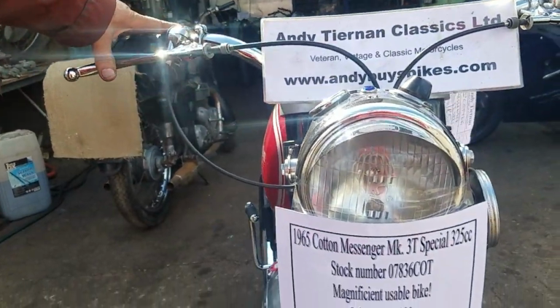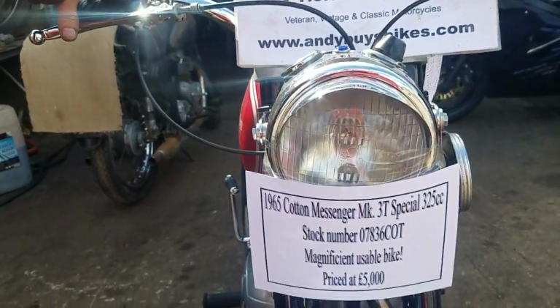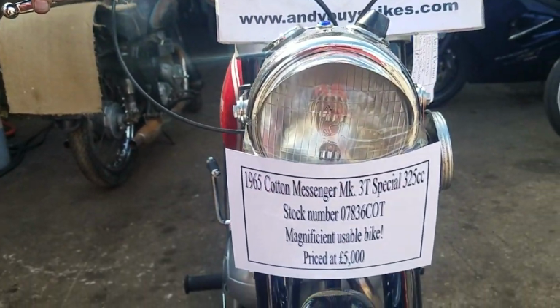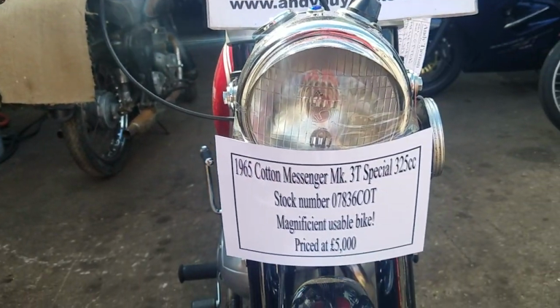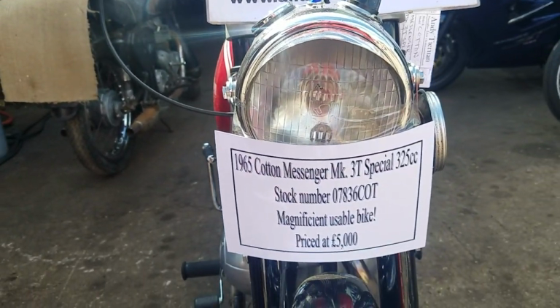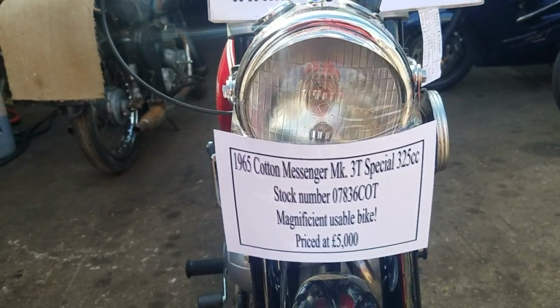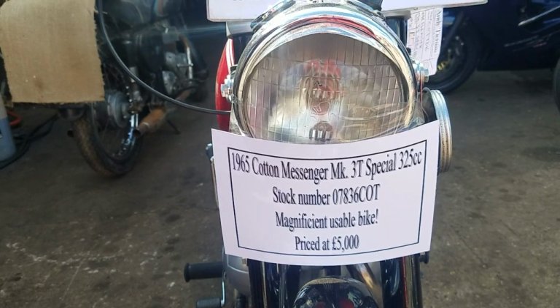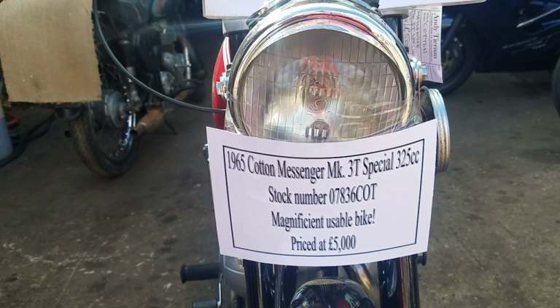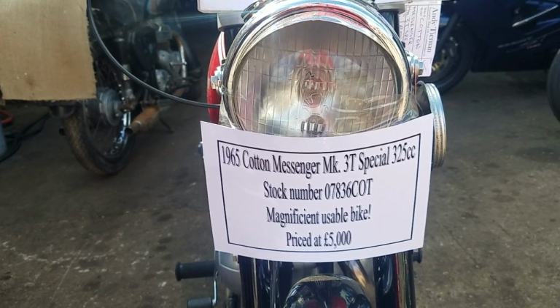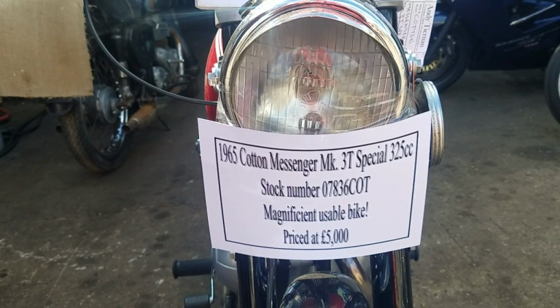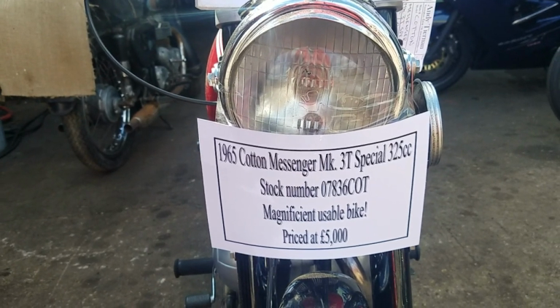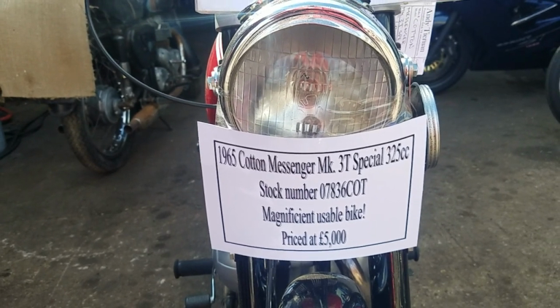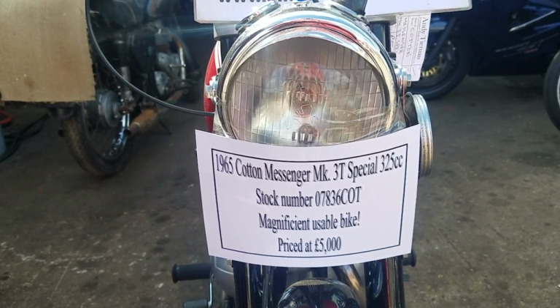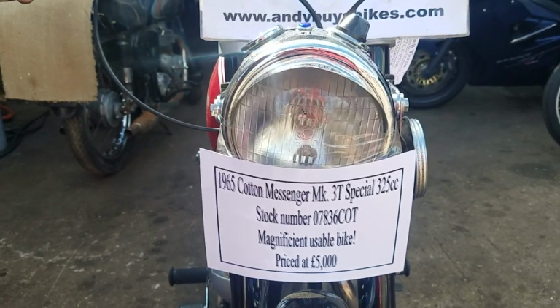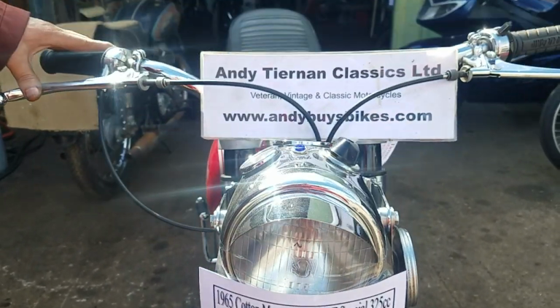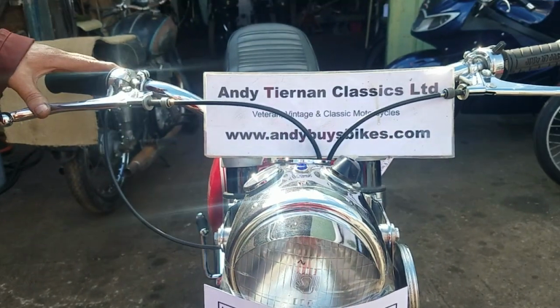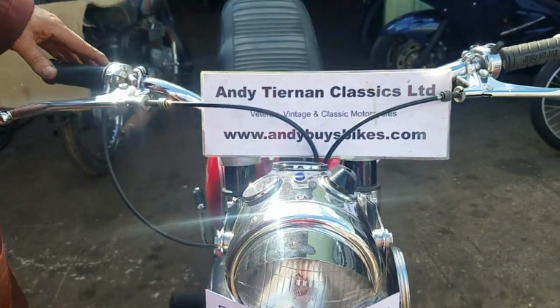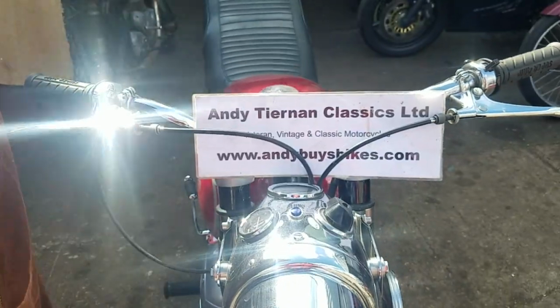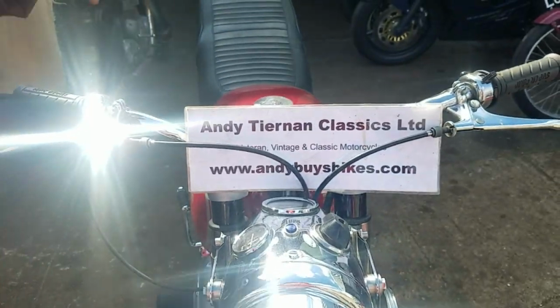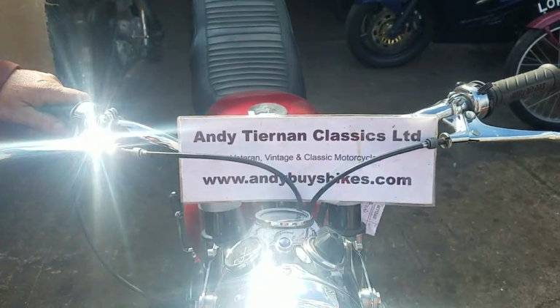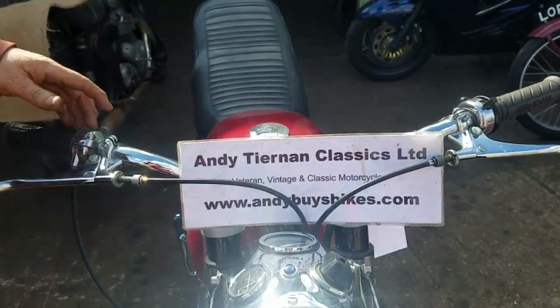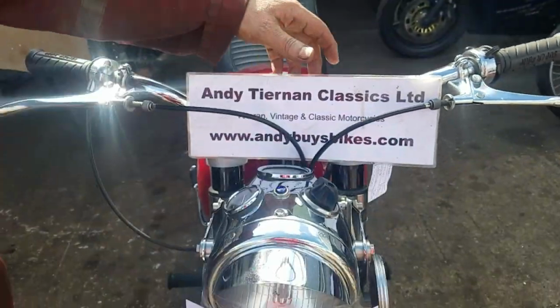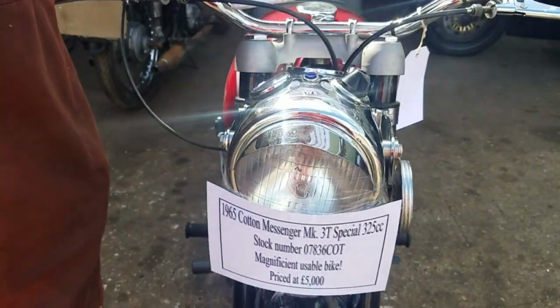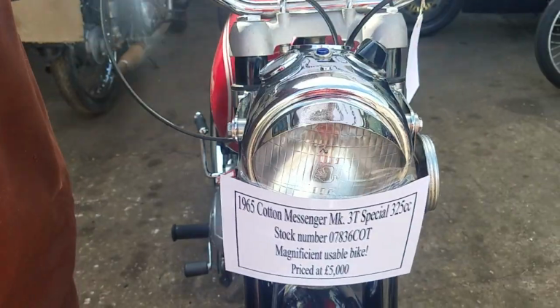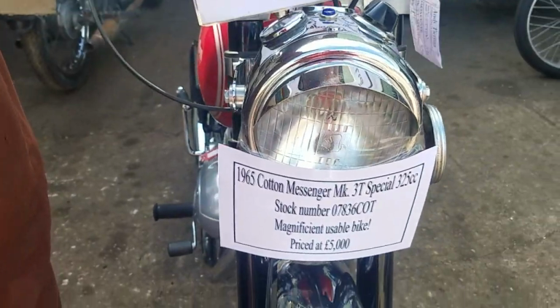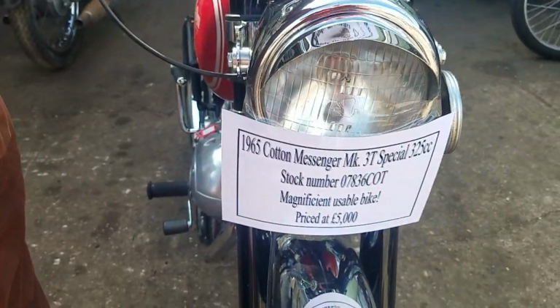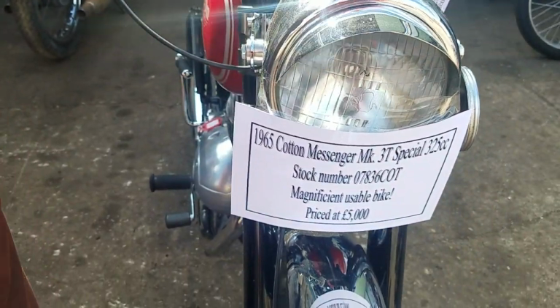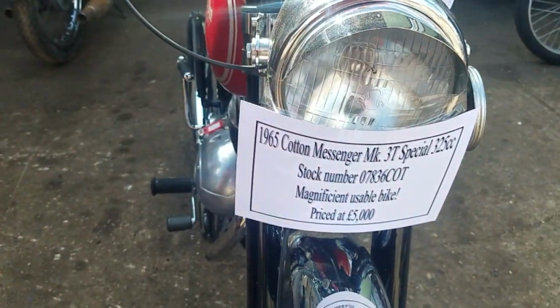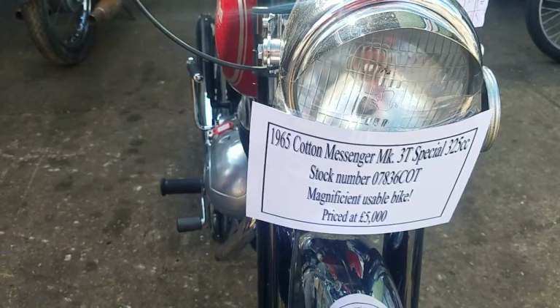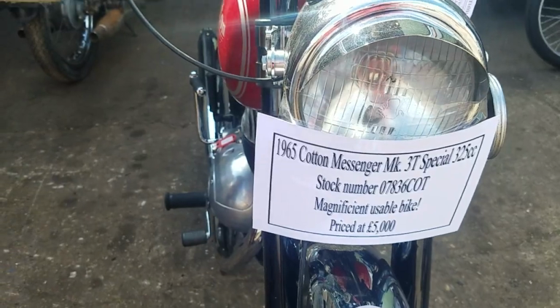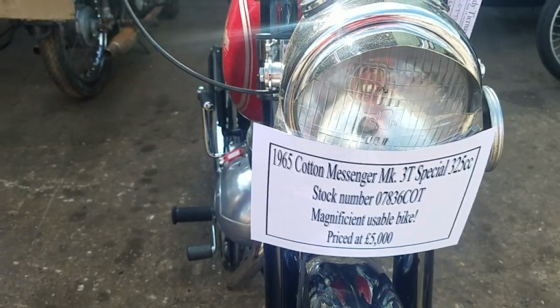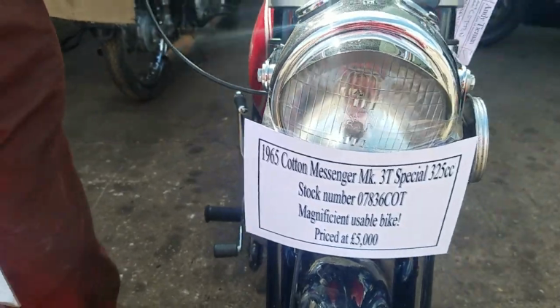Here we have a 1965 Cotton and Messenger Mark 3T Special. I'm thoroughly told they're probably 64 models, registered 65. You could apparently special order, you could get them in 65.